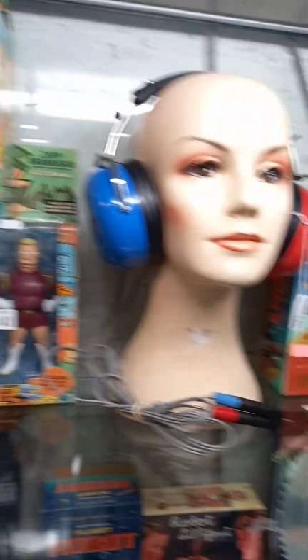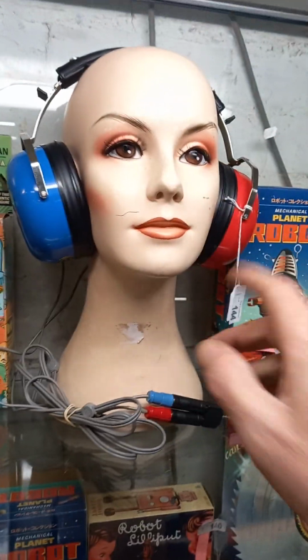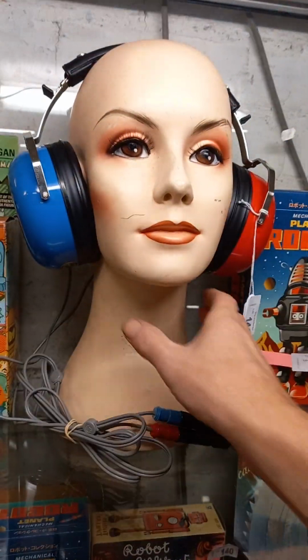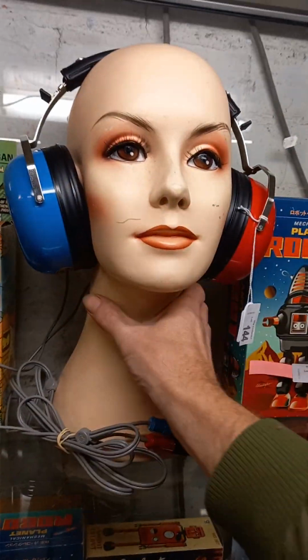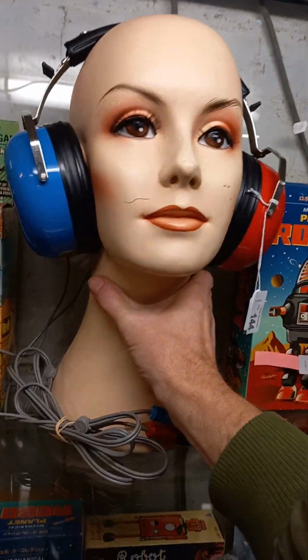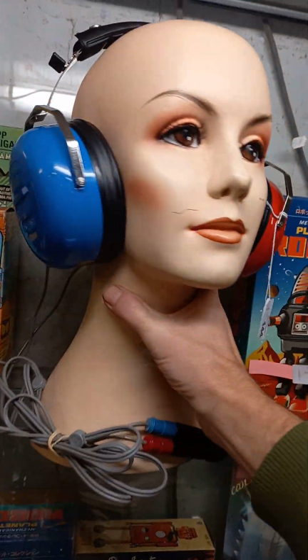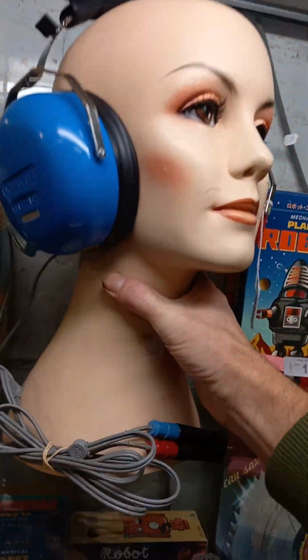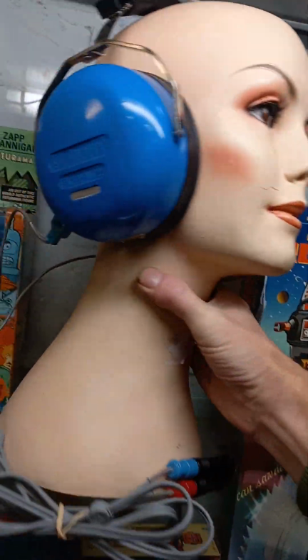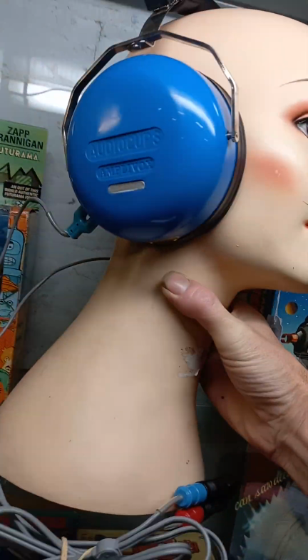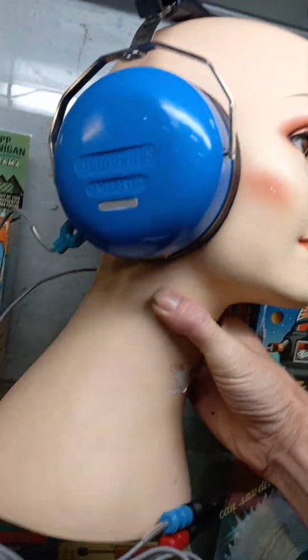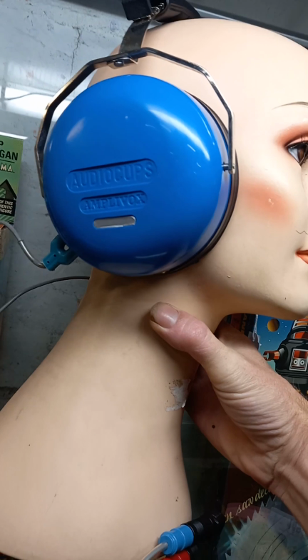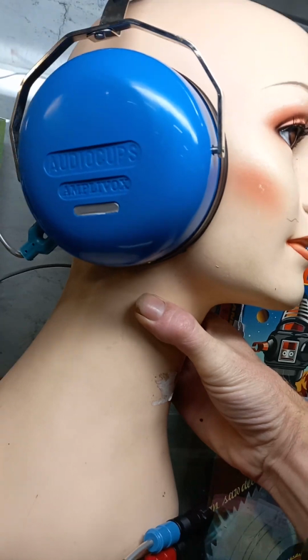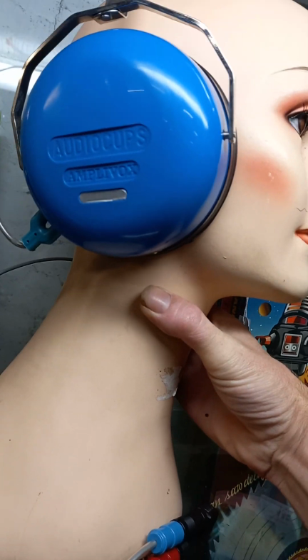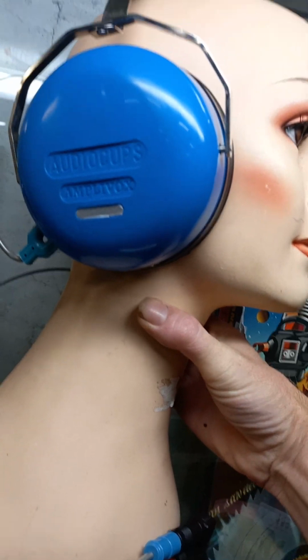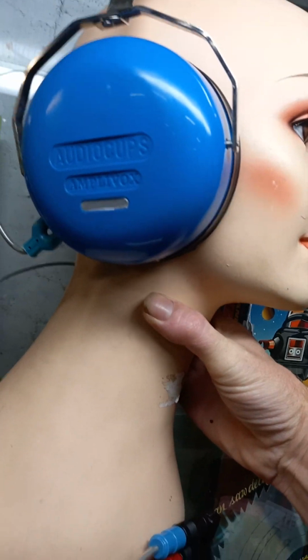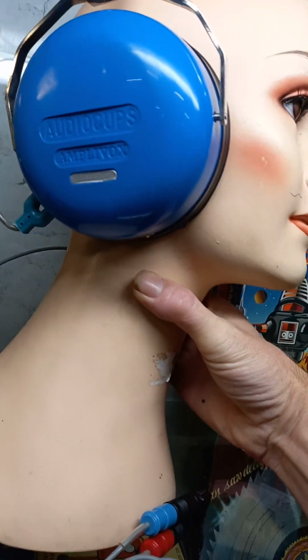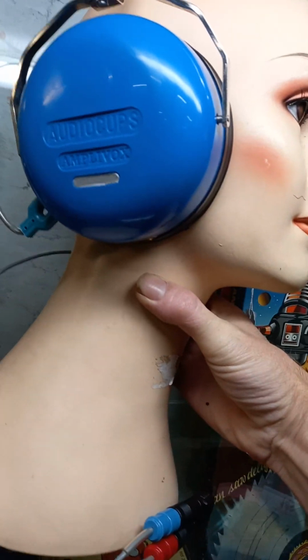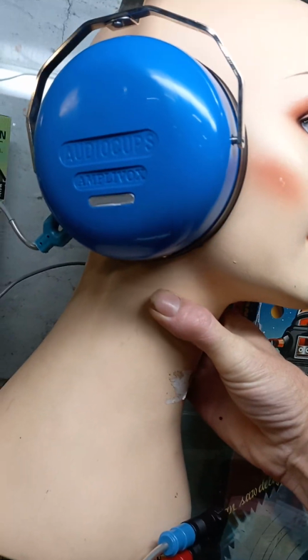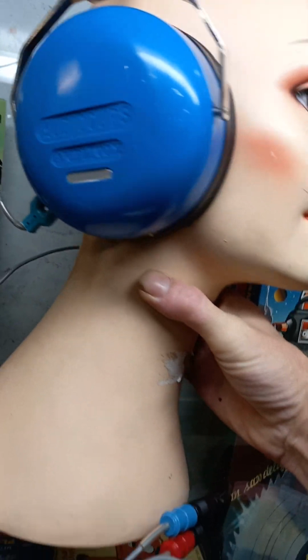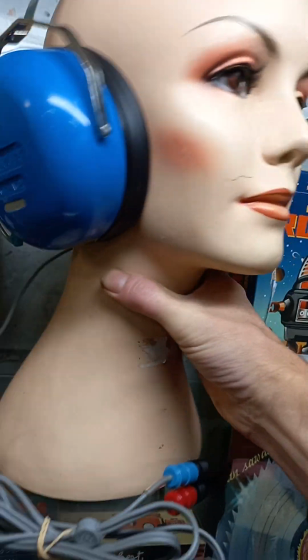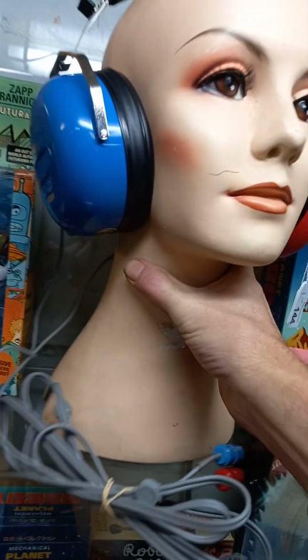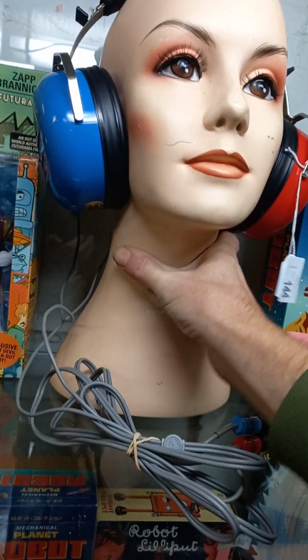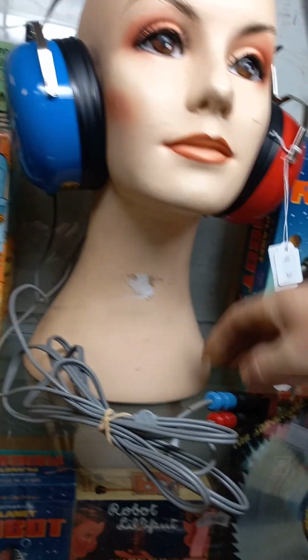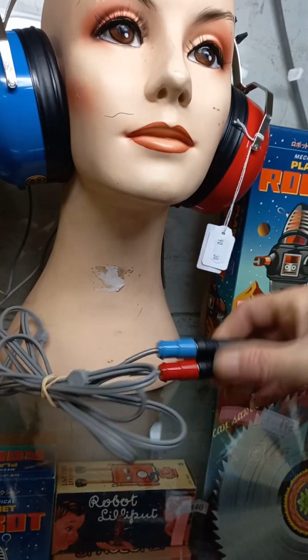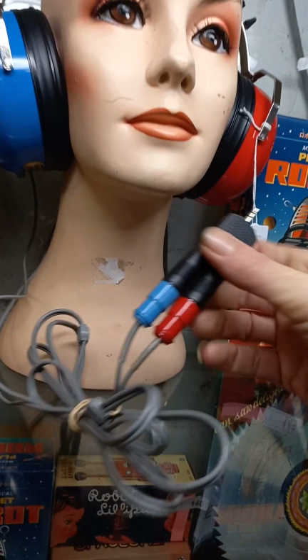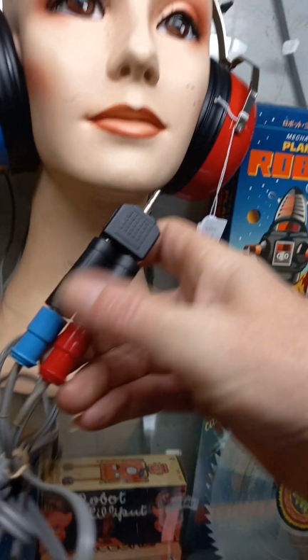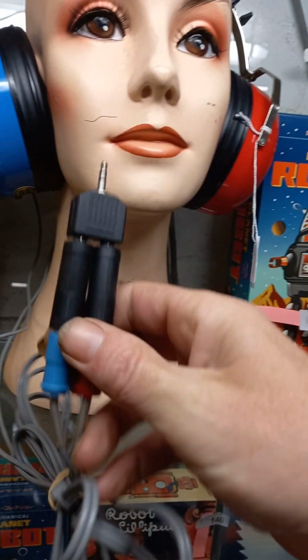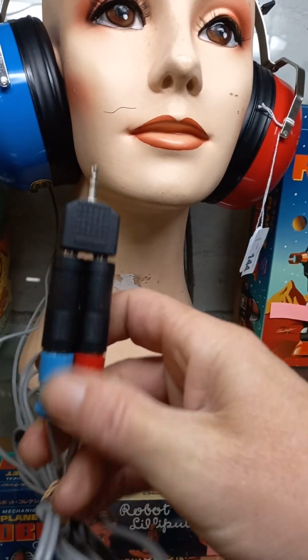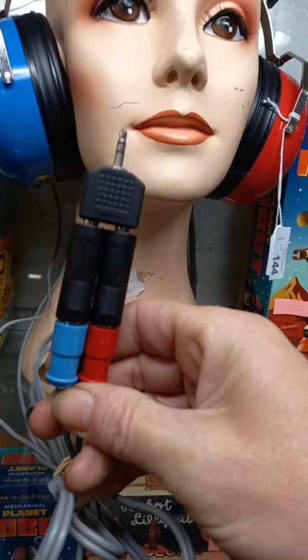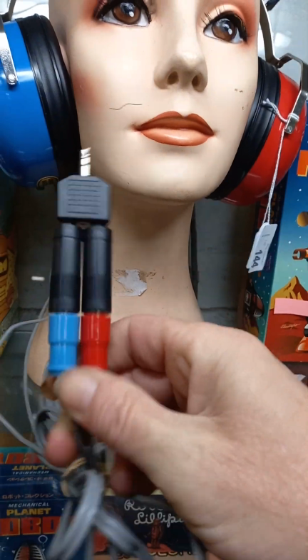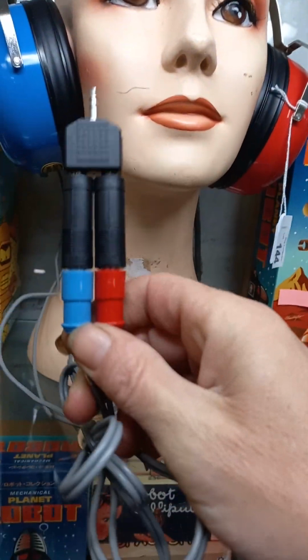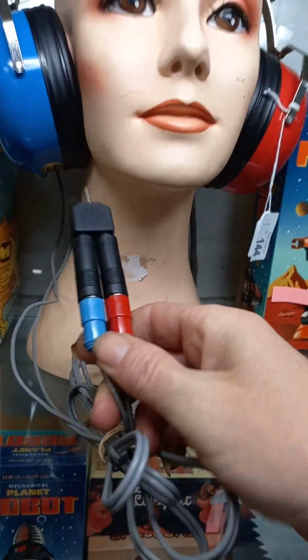Hey, Bender and the guys - Futurama action figures in their boxes. Really cool pair of retro 1970s headphones, Audio Cups, Amplivox made in England. And they've got nice sort of modern attachments so you can actually use them.